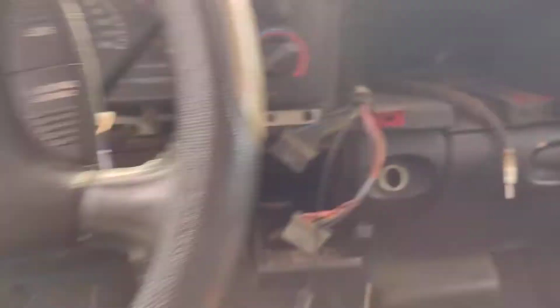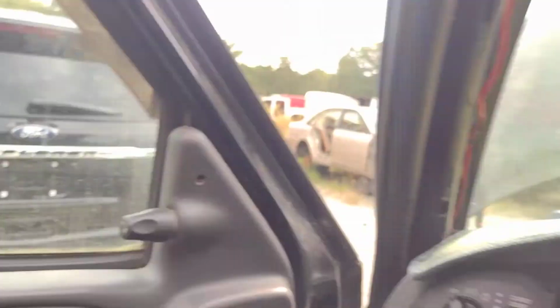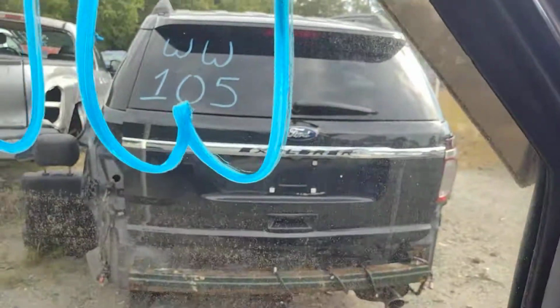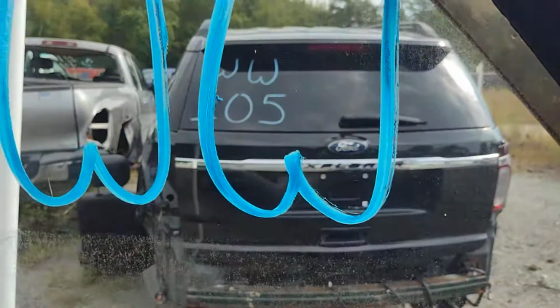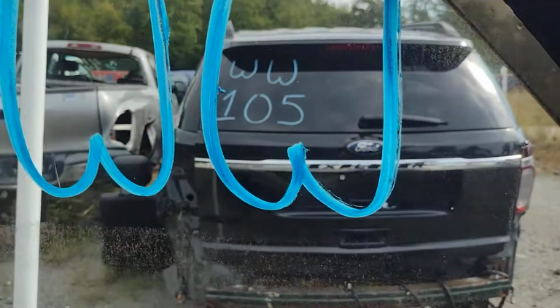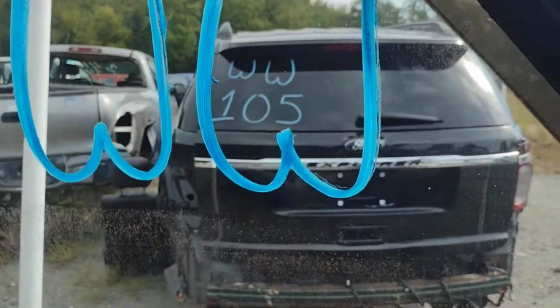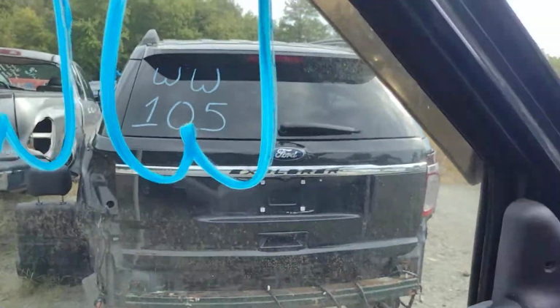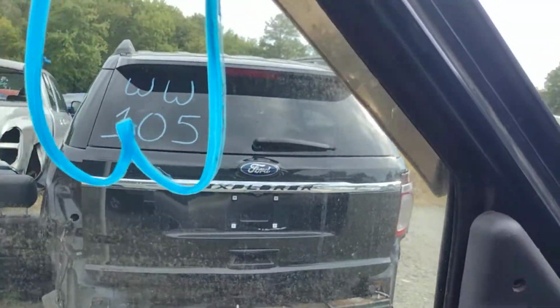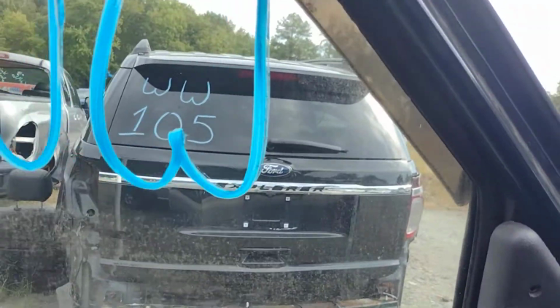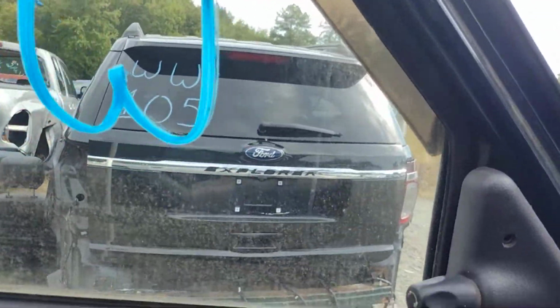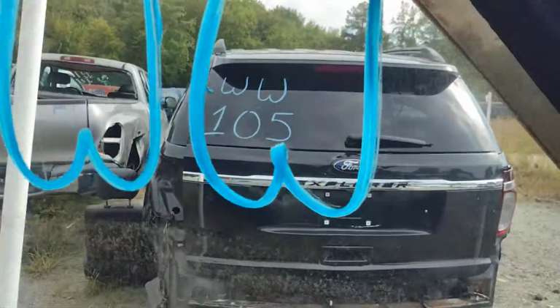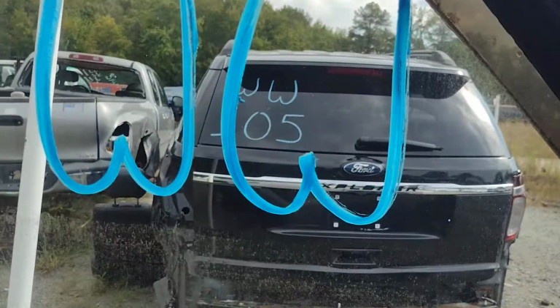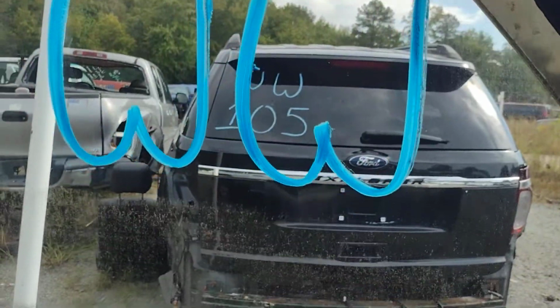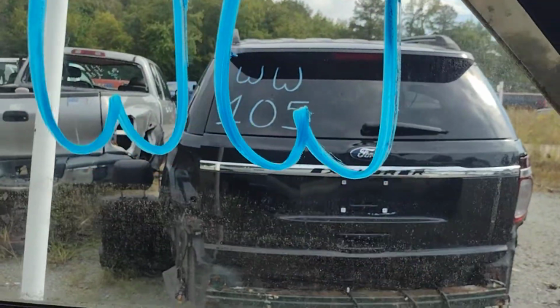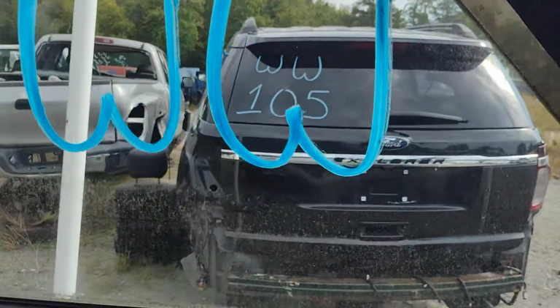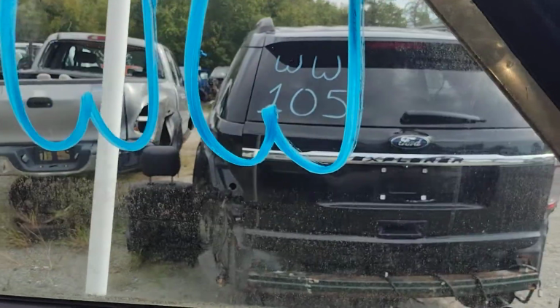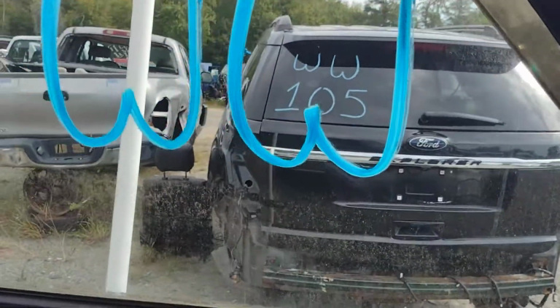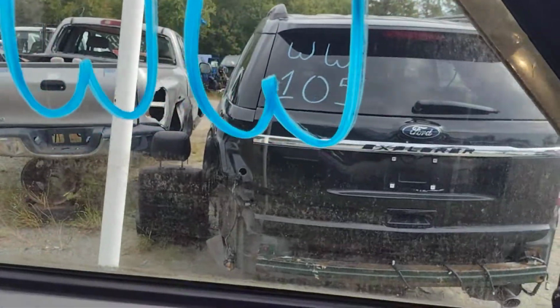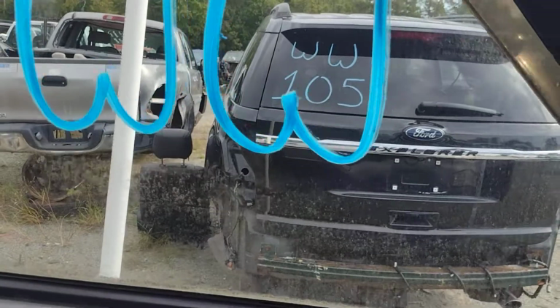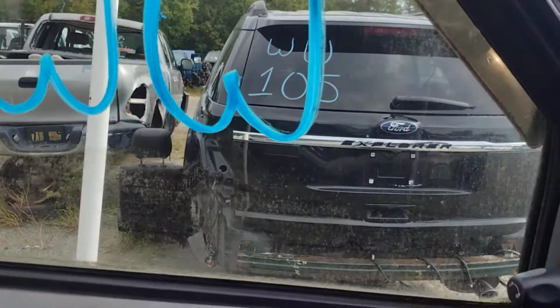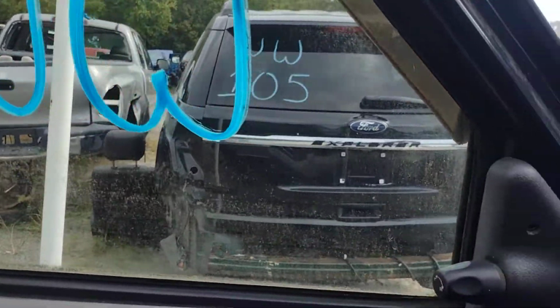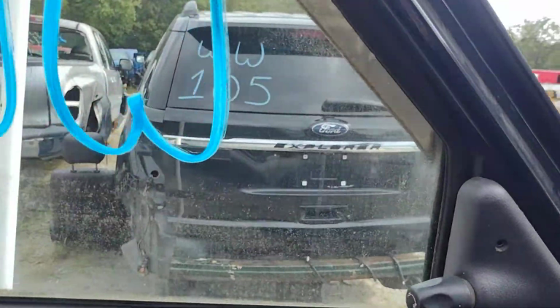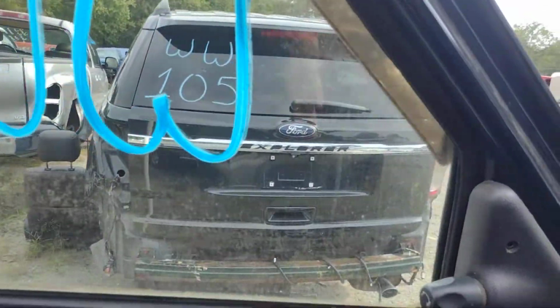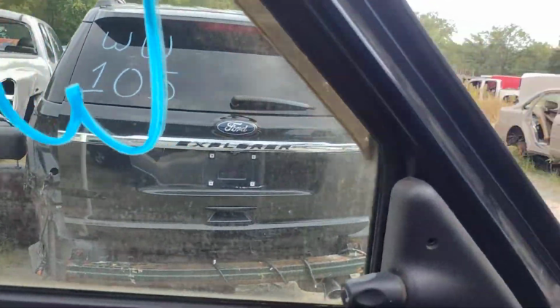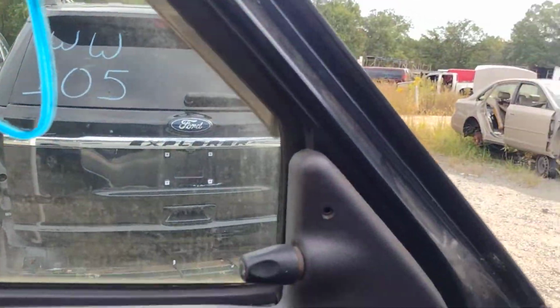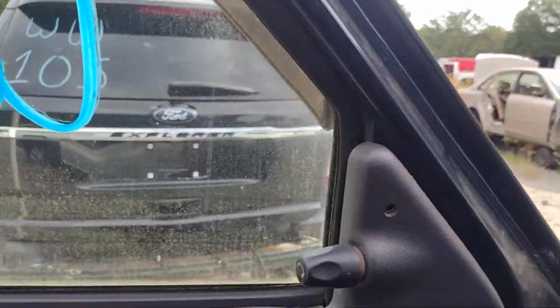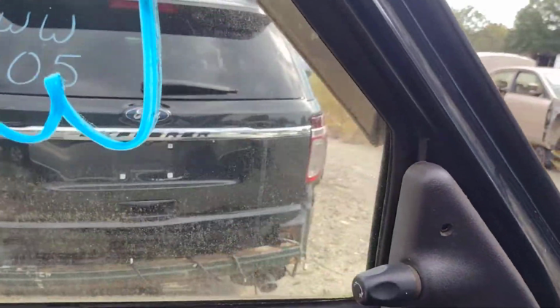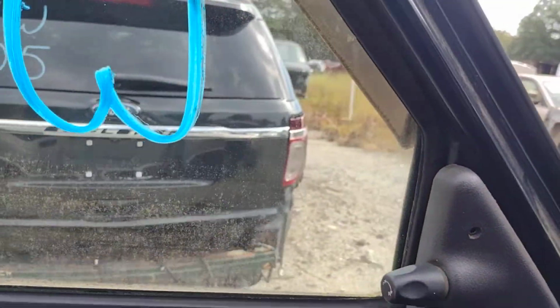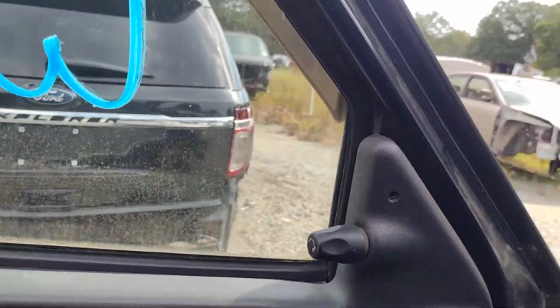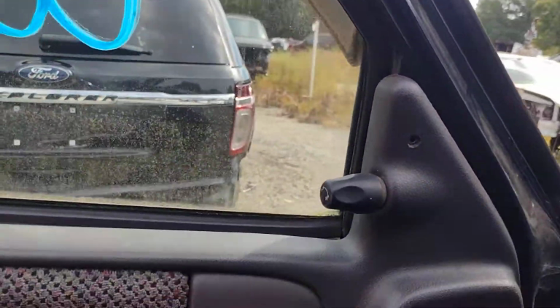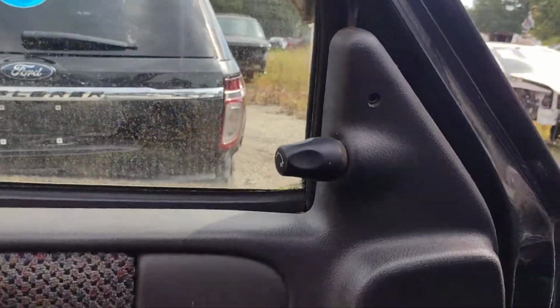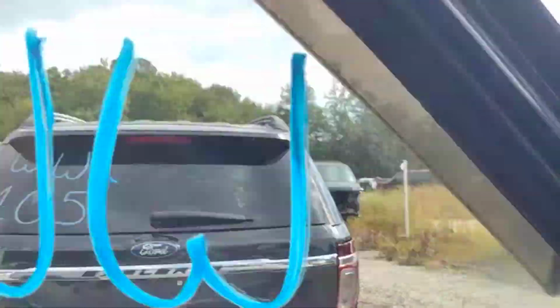Let's put her in gear and see what happens. That's reverse. And that's drive. So it appears we've got a good motor and transmission in this thing.